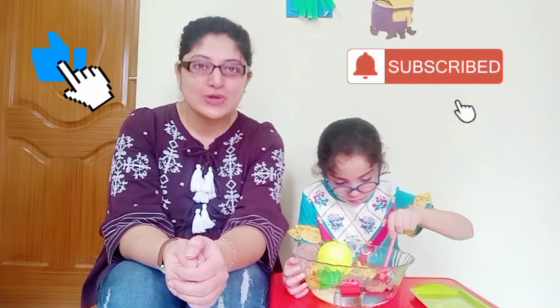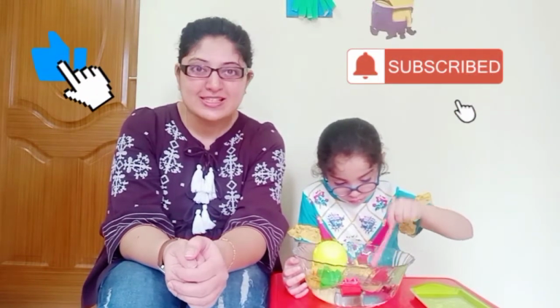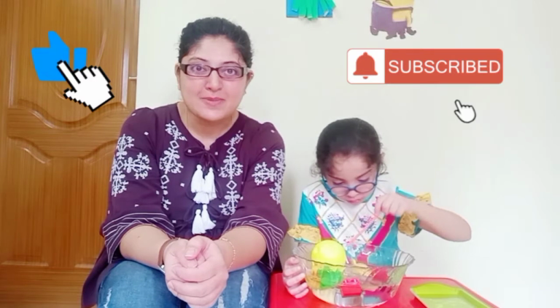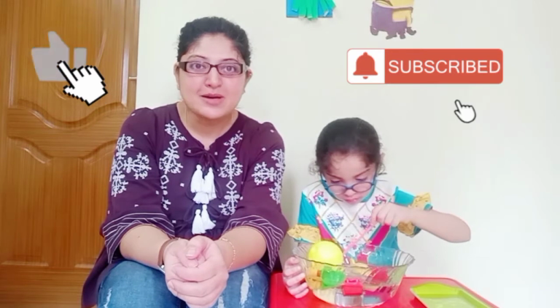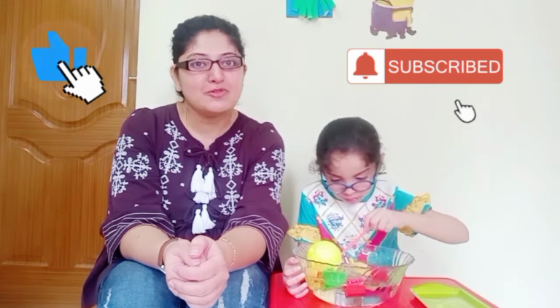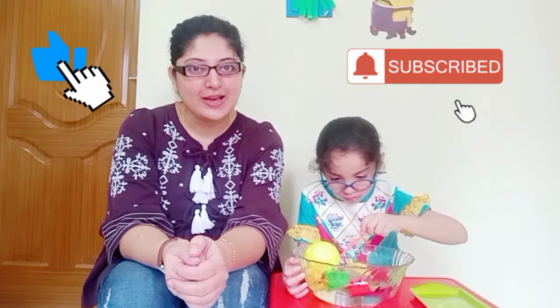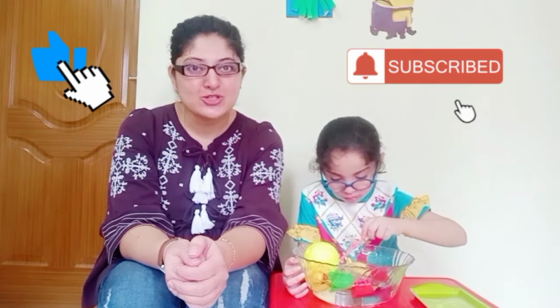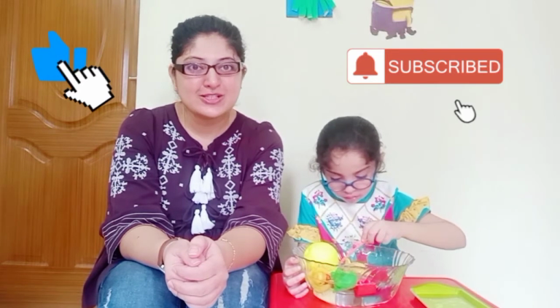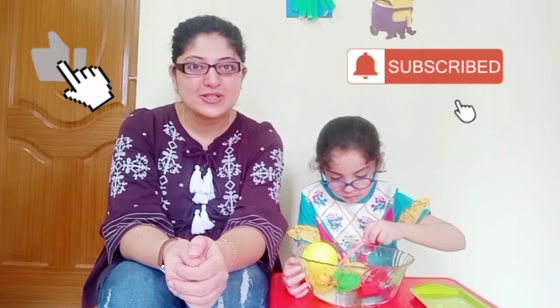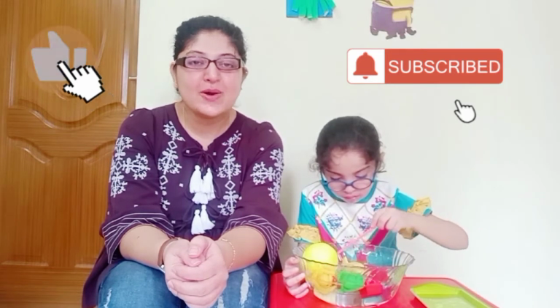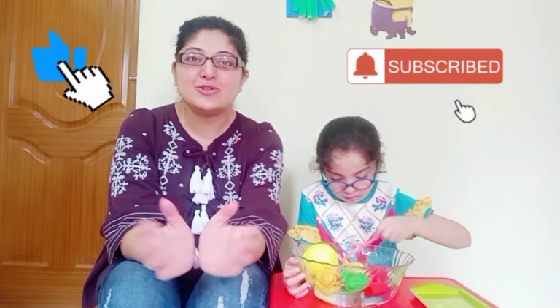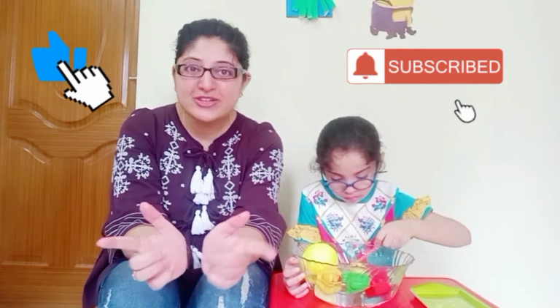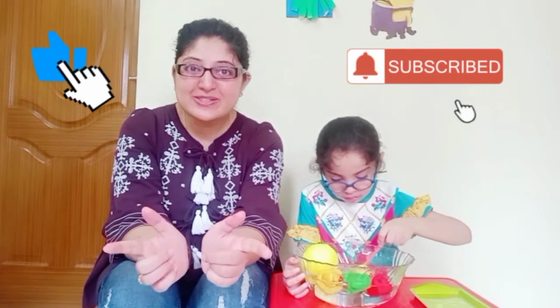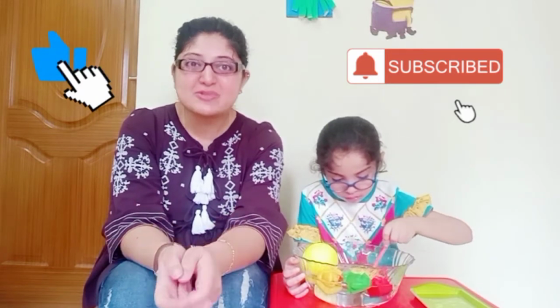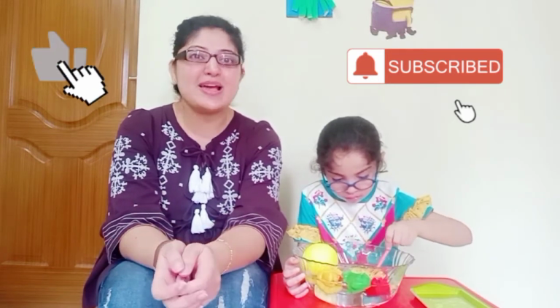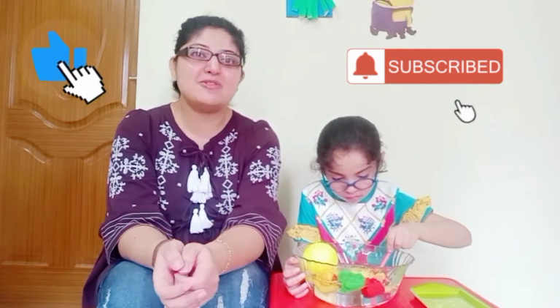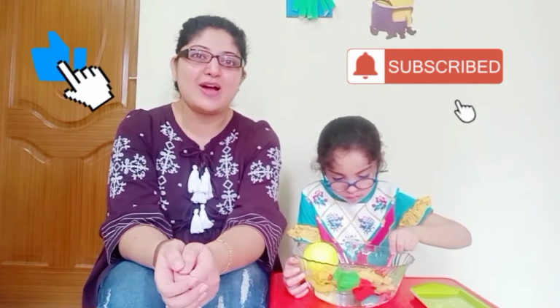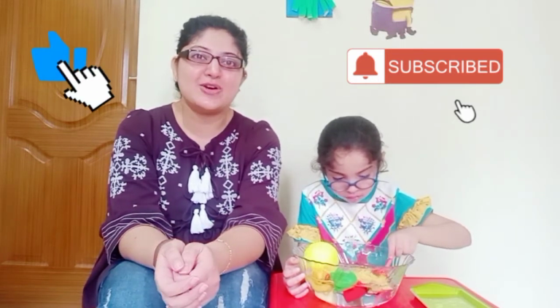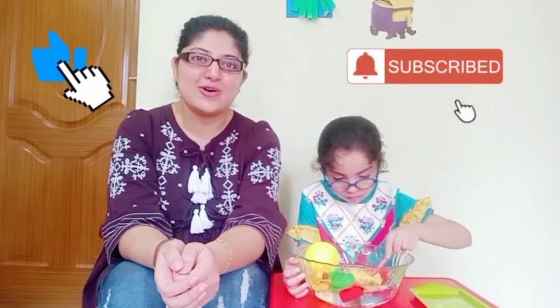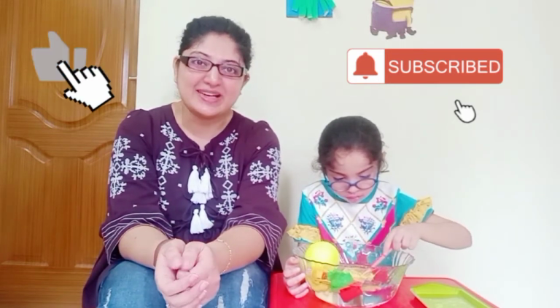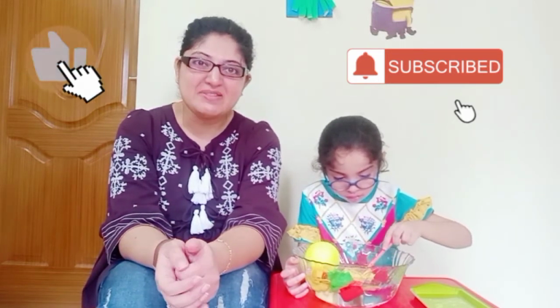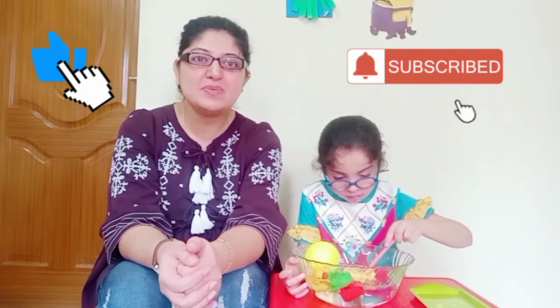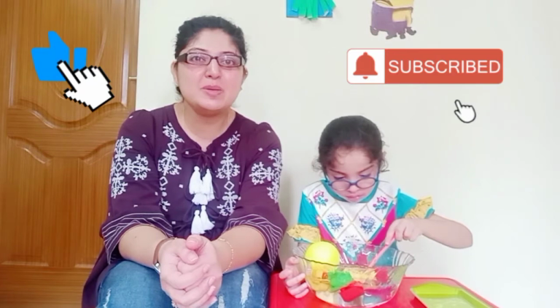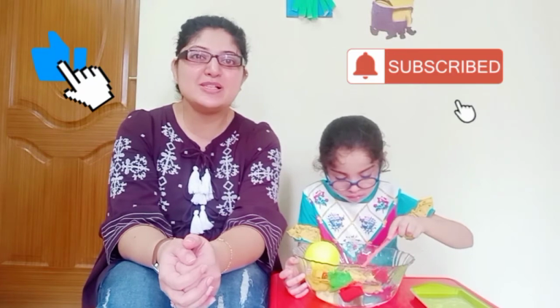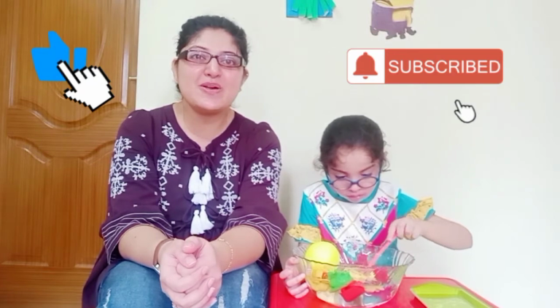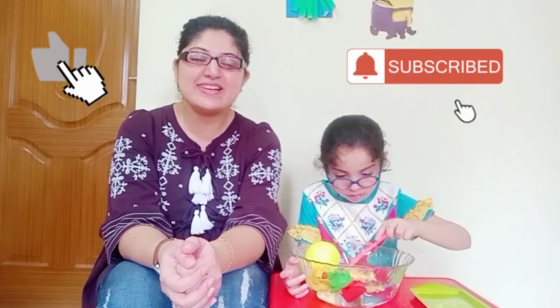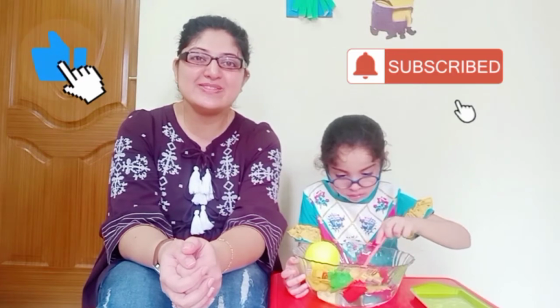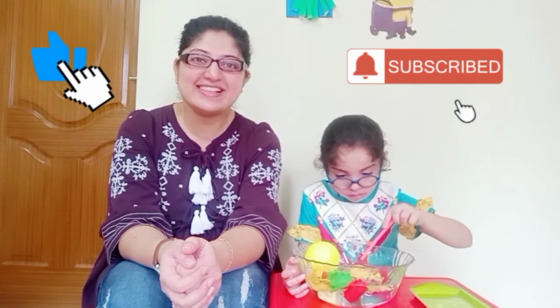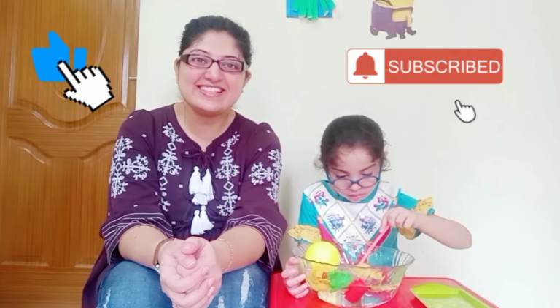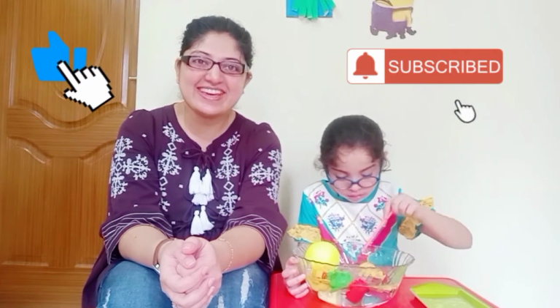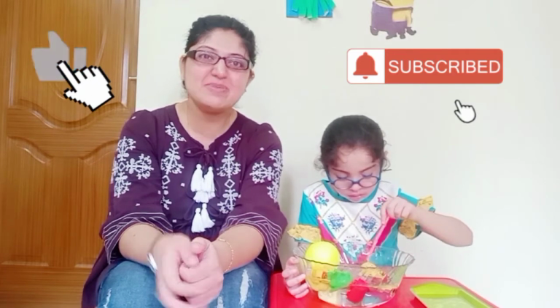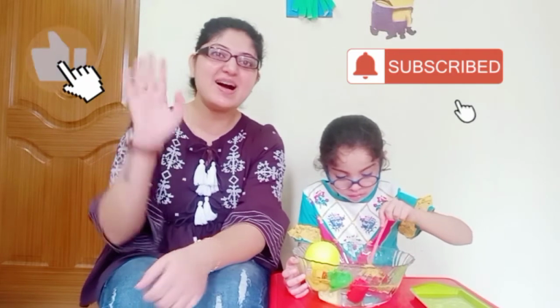Do give us a thumbs up if you liked watching this video and don't forget to subscribe if you have not already. We will be meeting you all very soon — till then, take care. Bye bye.